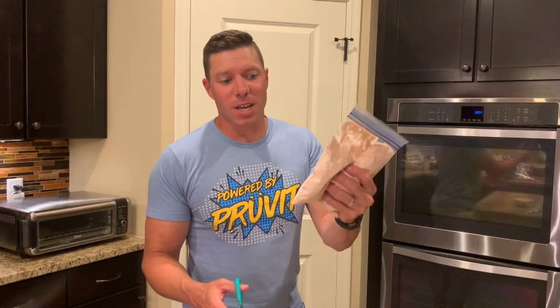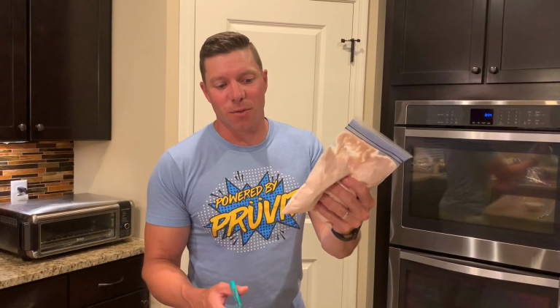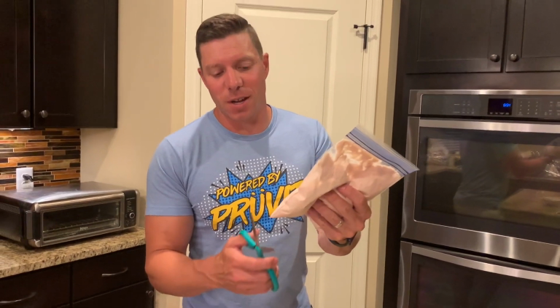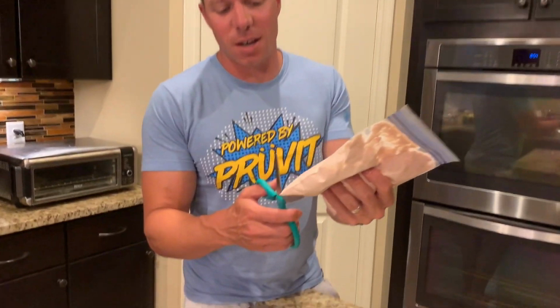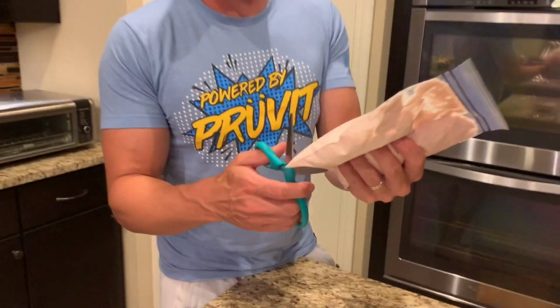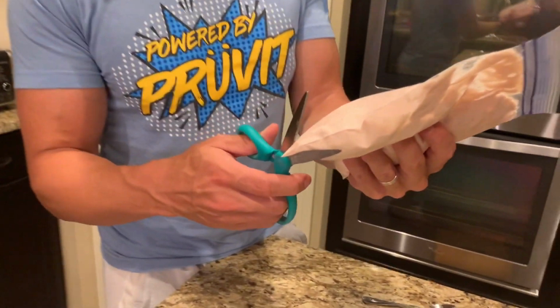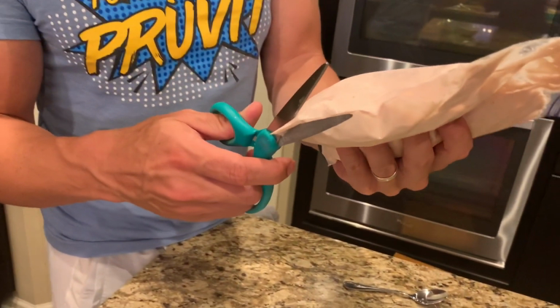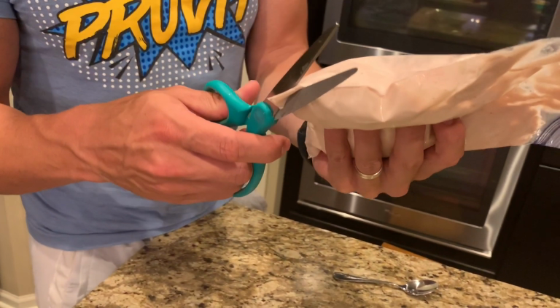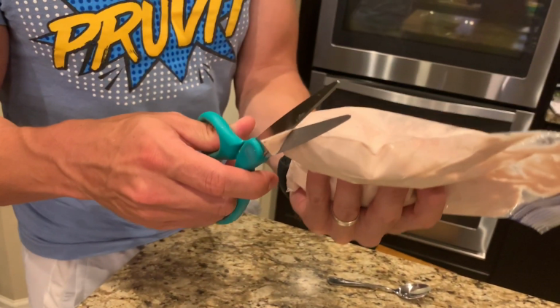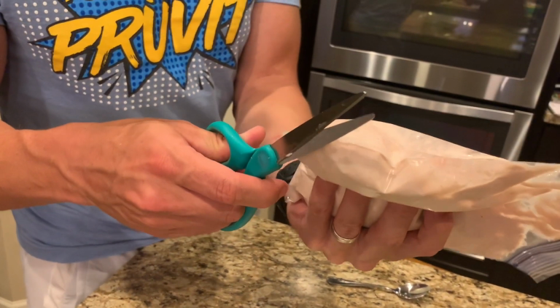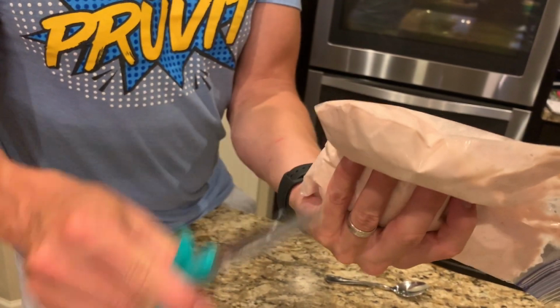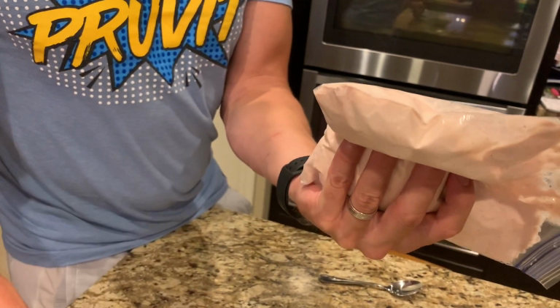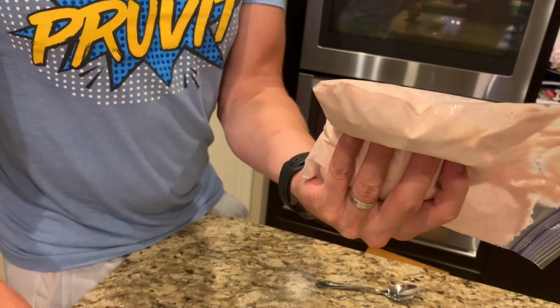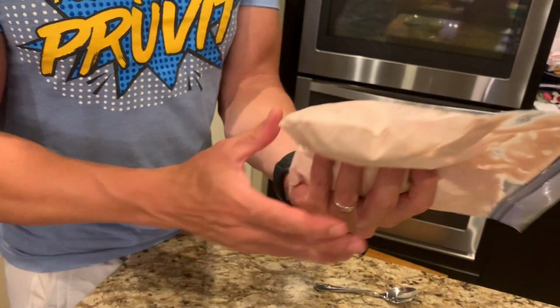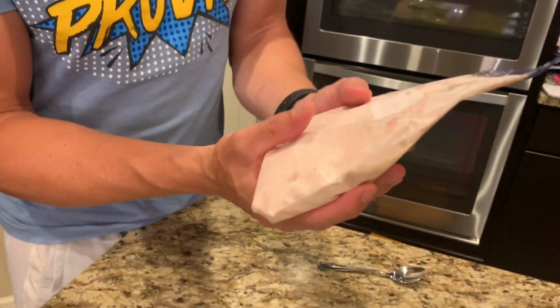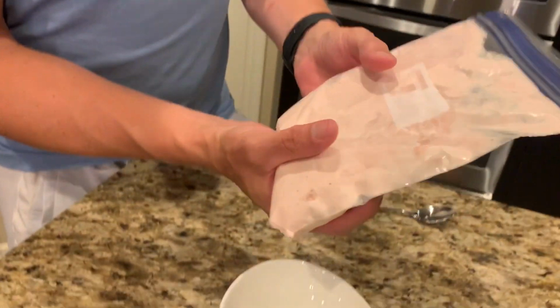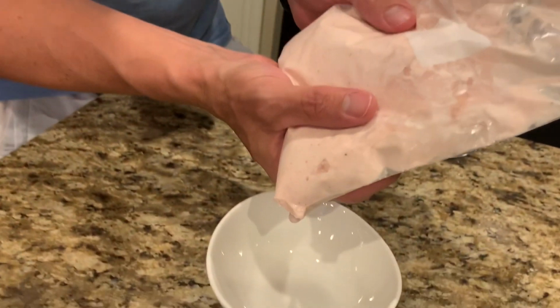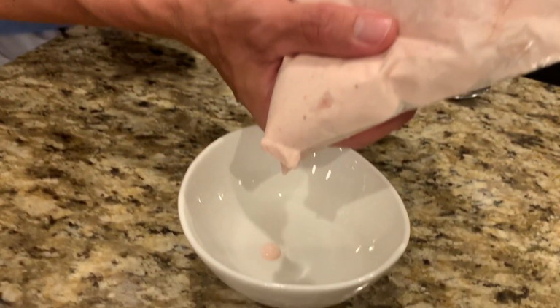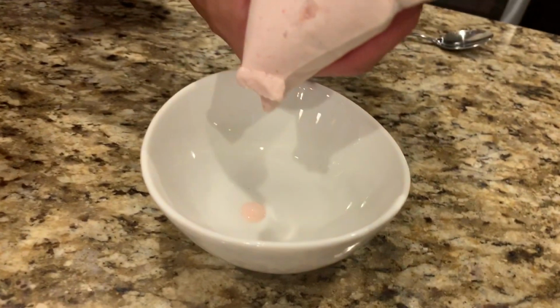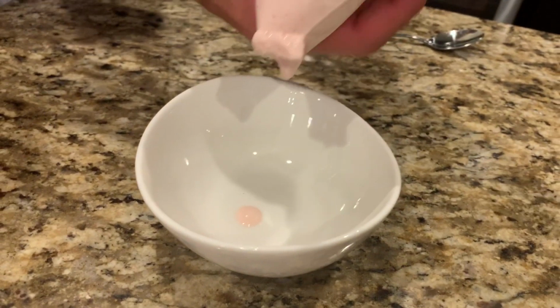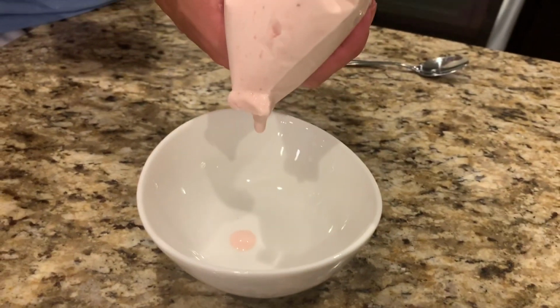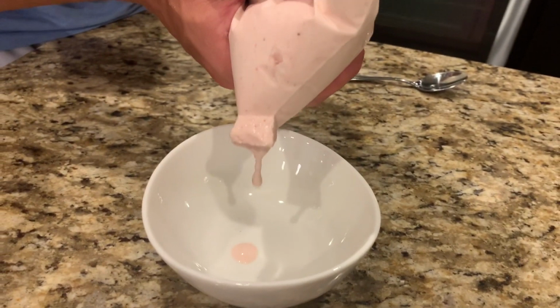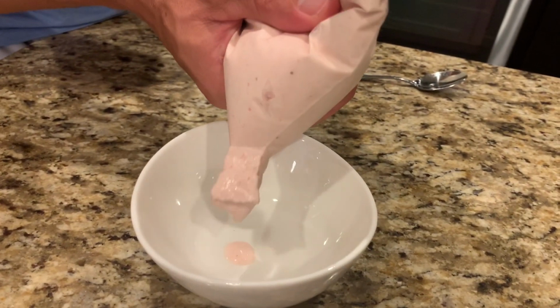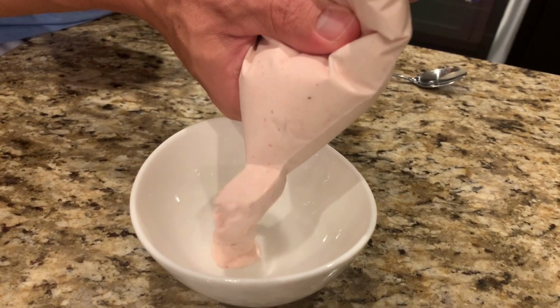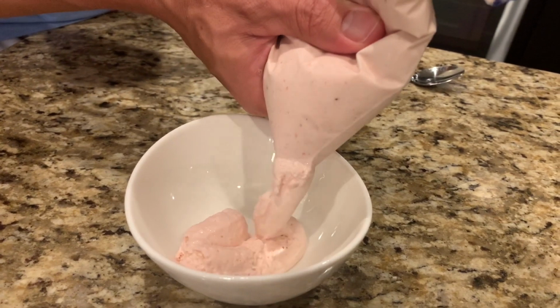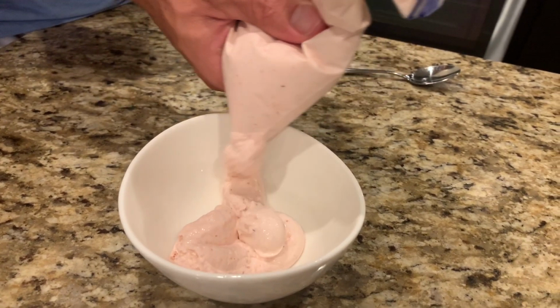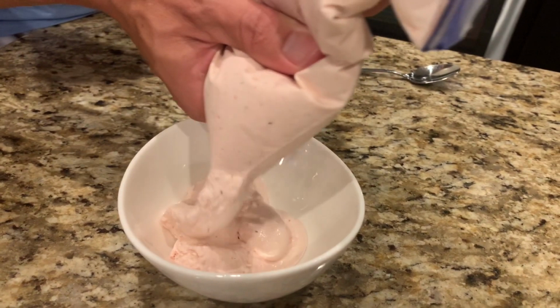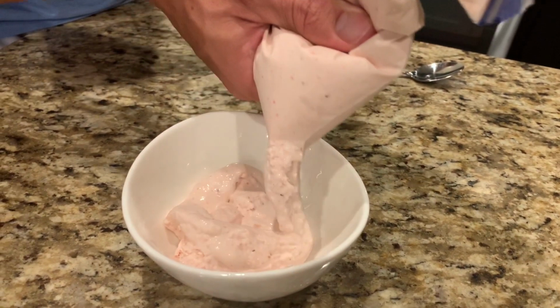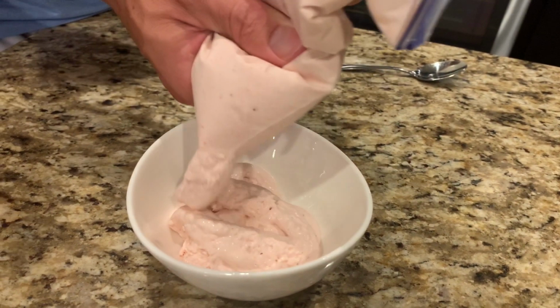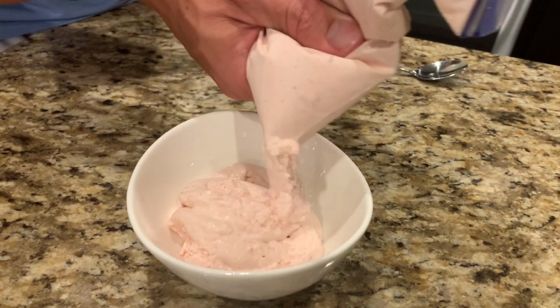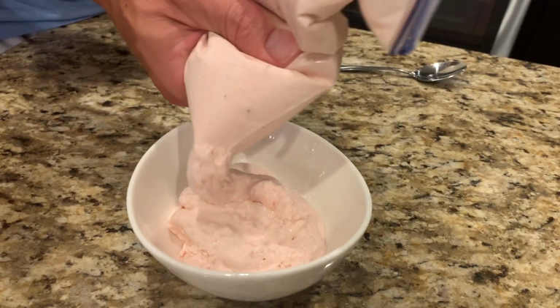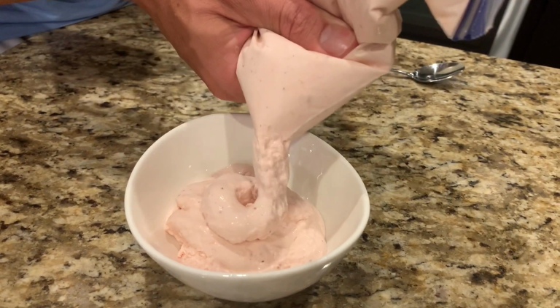We just got this out of the freezer and we get to create our own piping bag just by cutting off the corner. It's just gonna be like soft serve — check this action out. Oh yes! Like ice cream, soft serve, delicious.